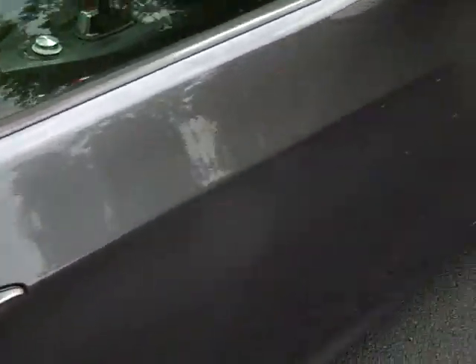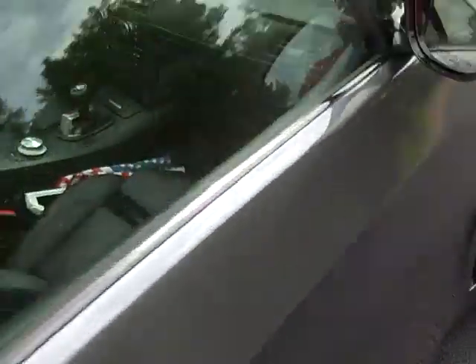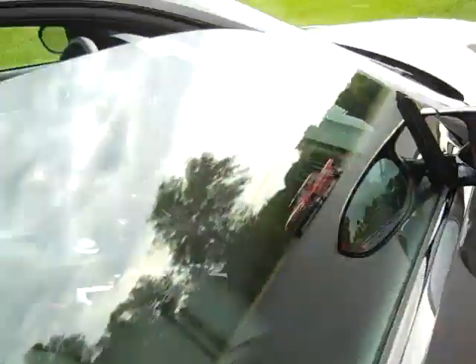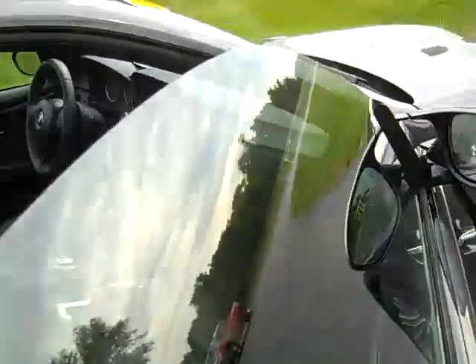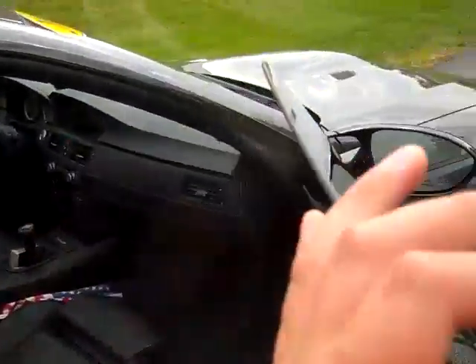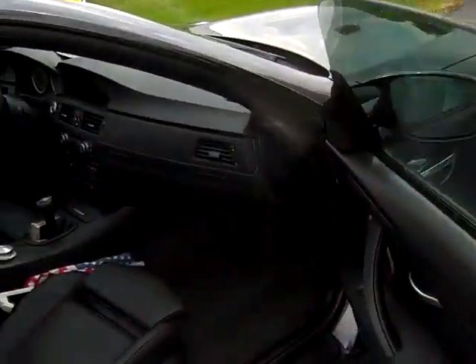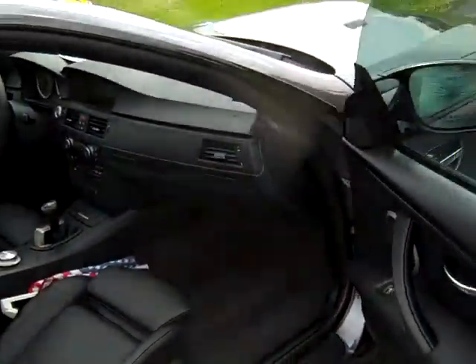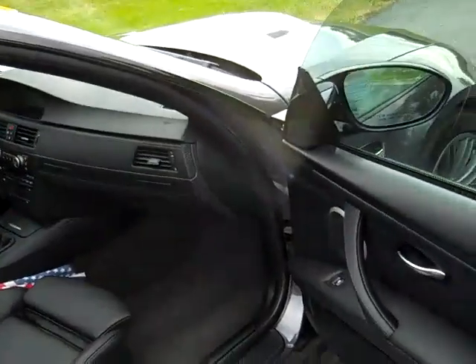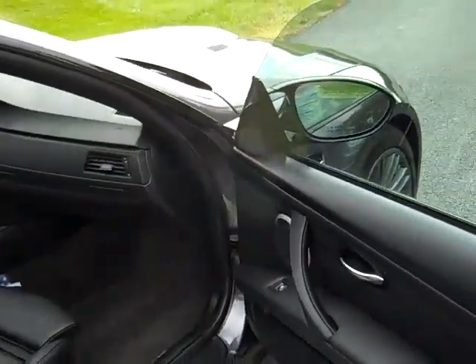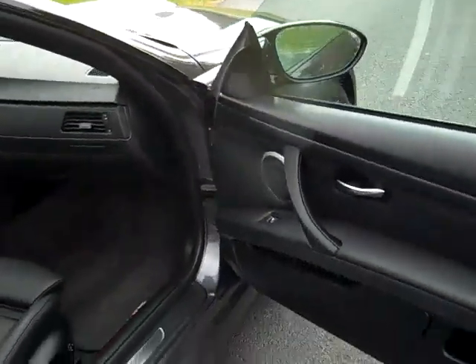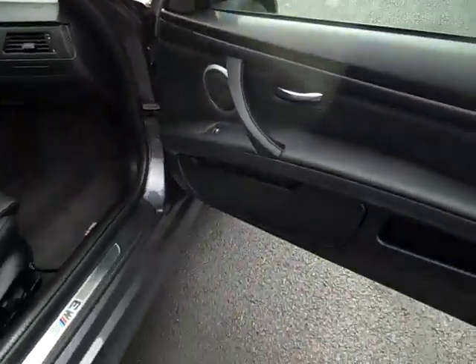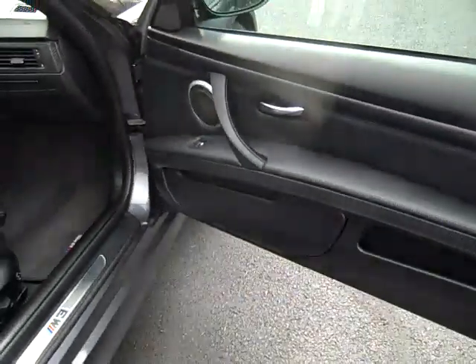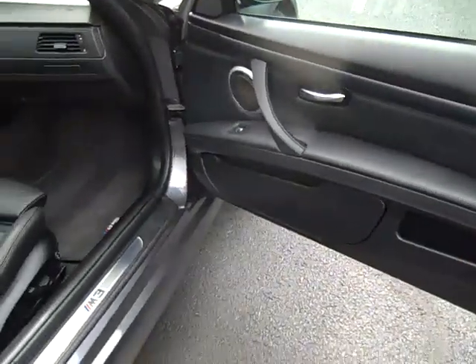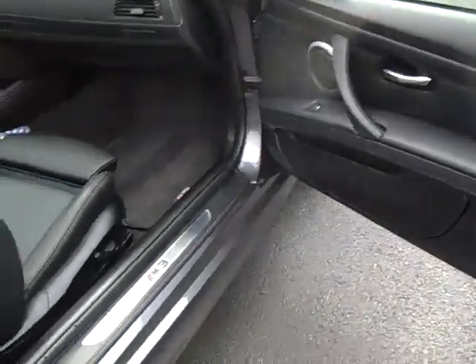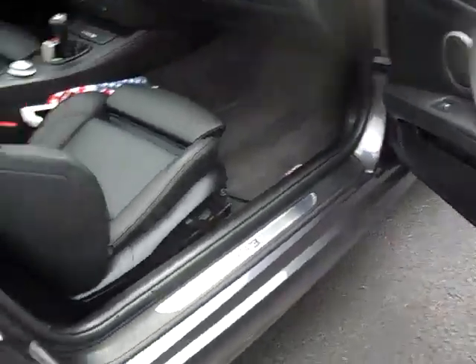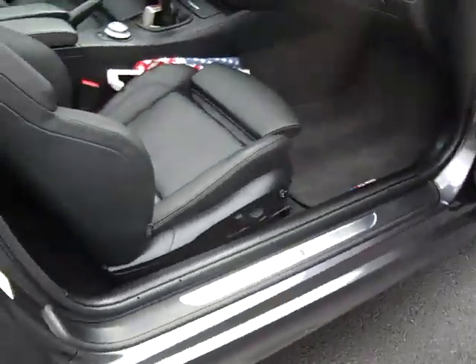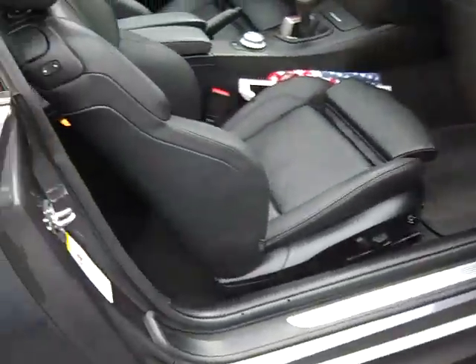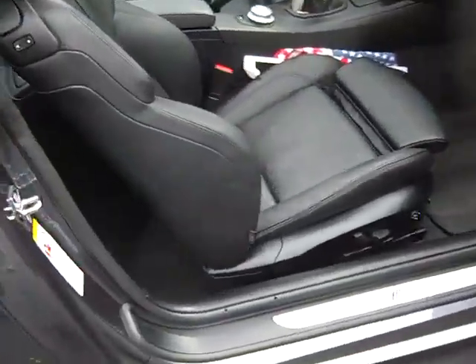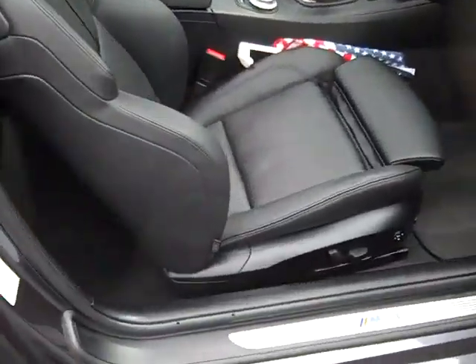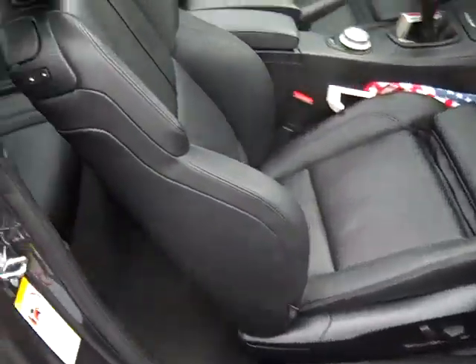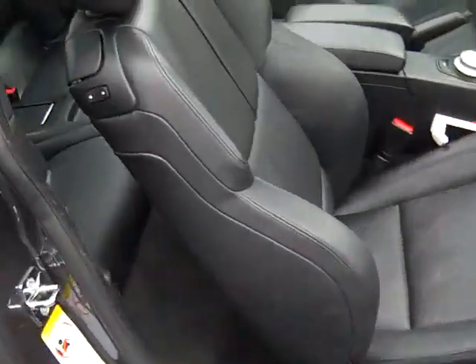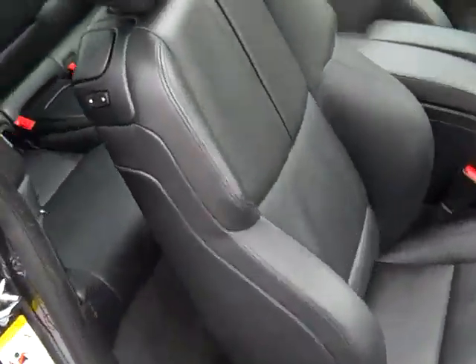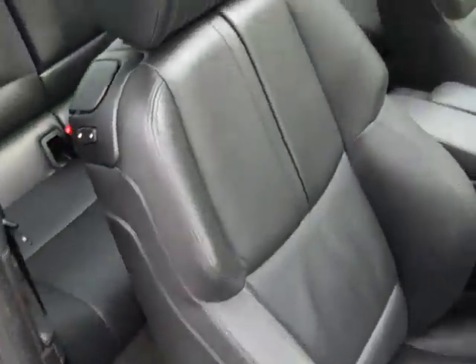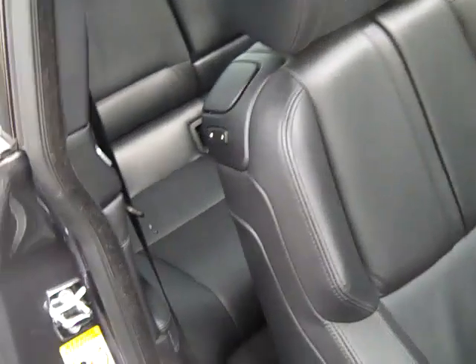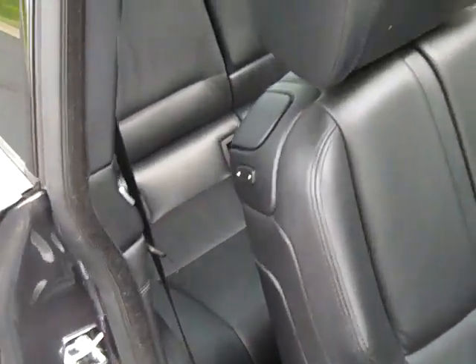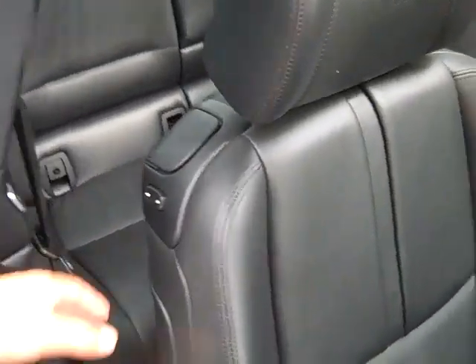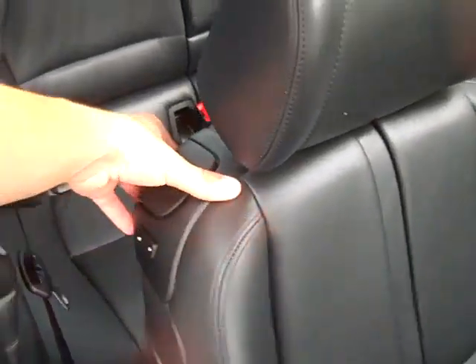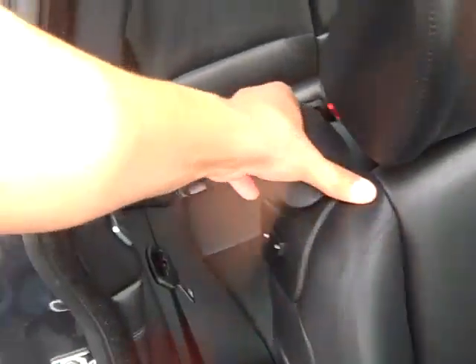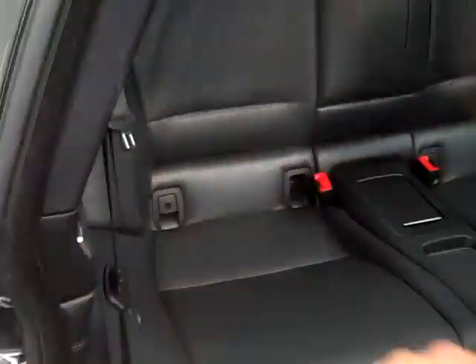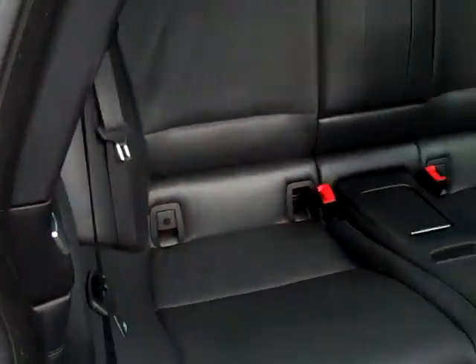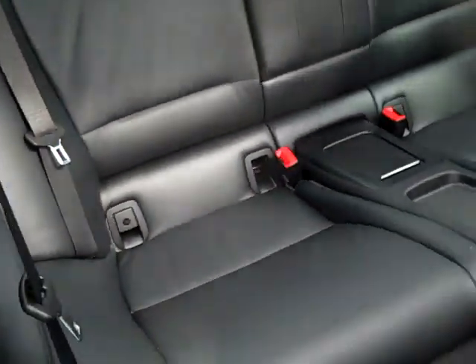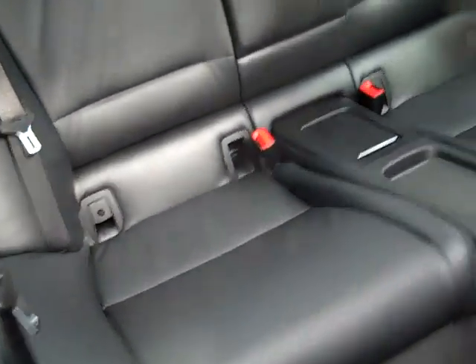Comfort access keyless entry. Power heated mirrors, power windows, power locks, power seats, heated seats. M Sport seats. Seating for four.